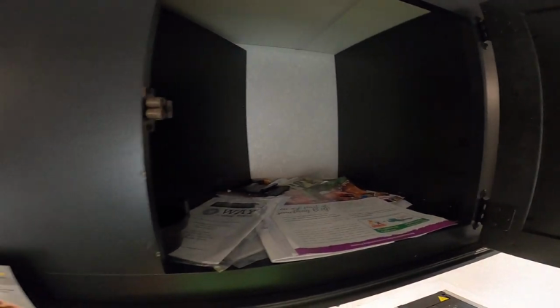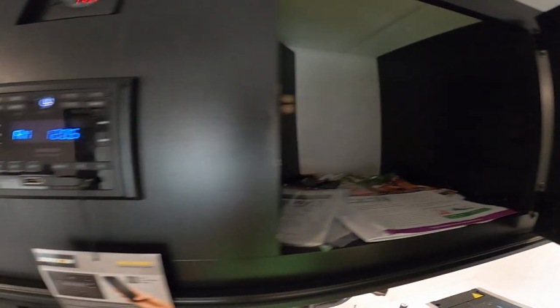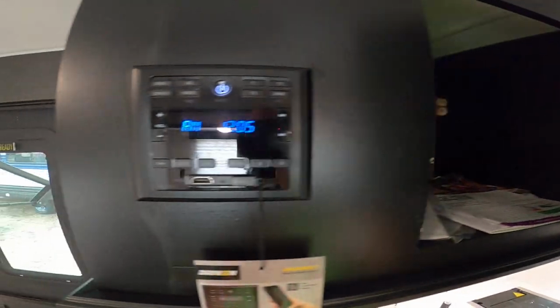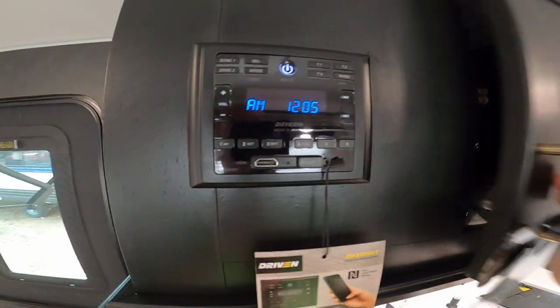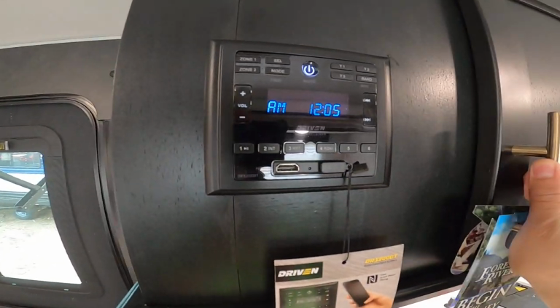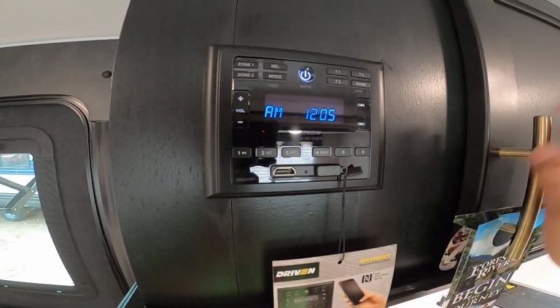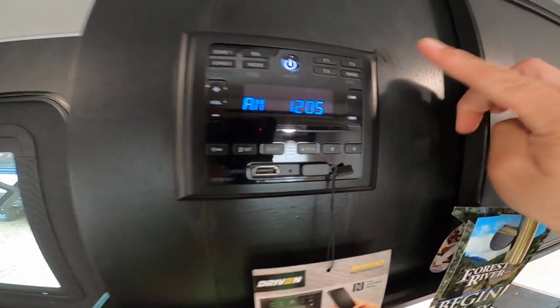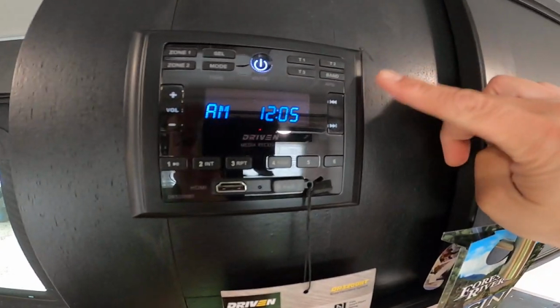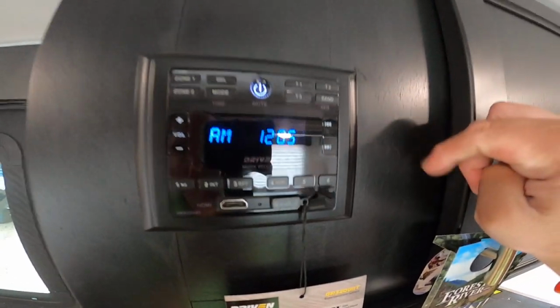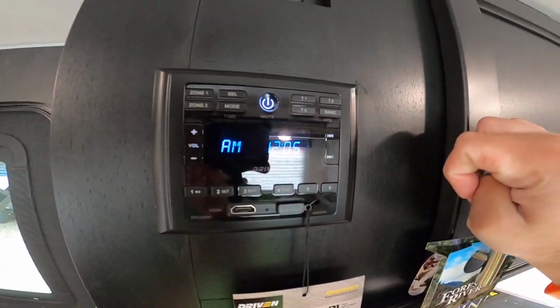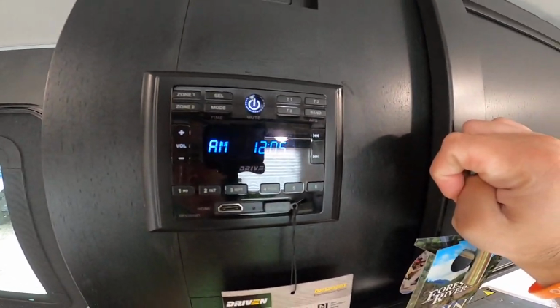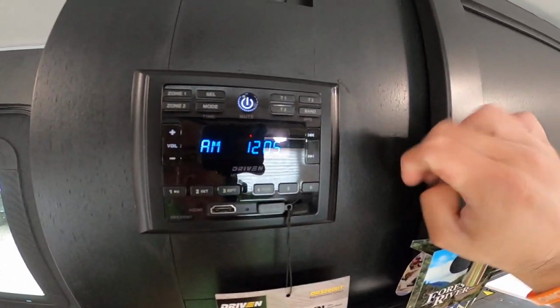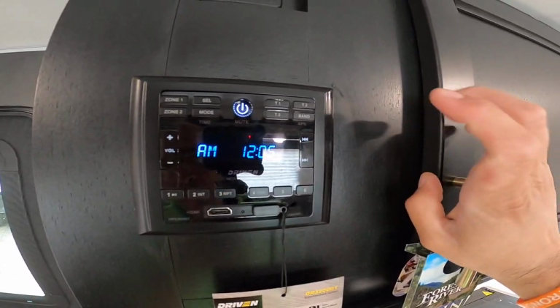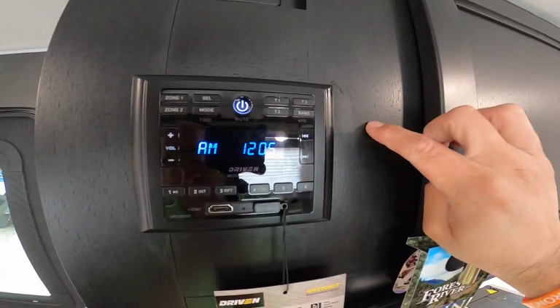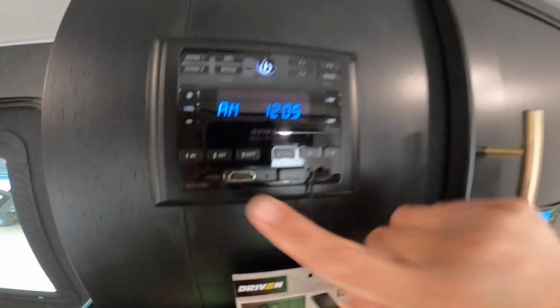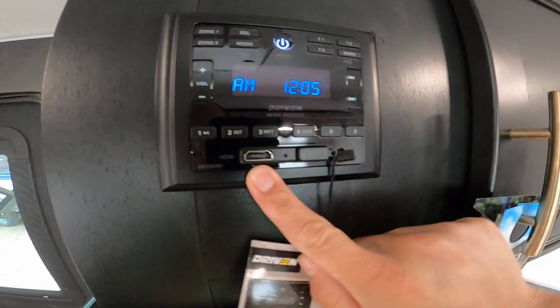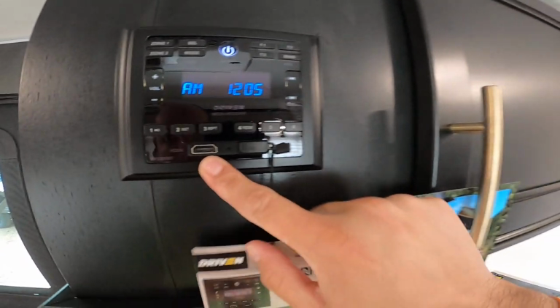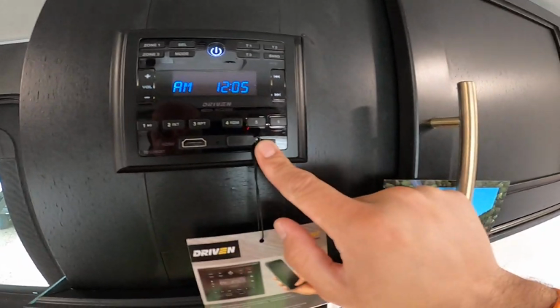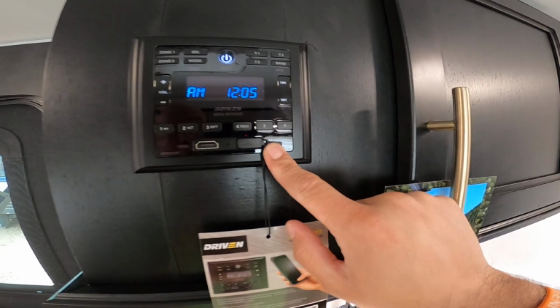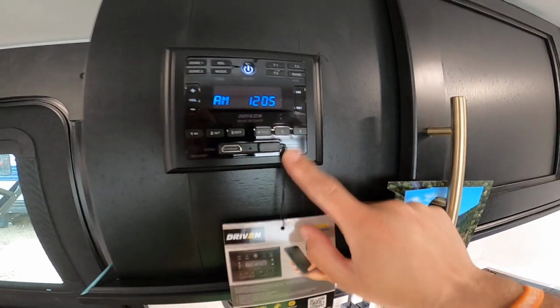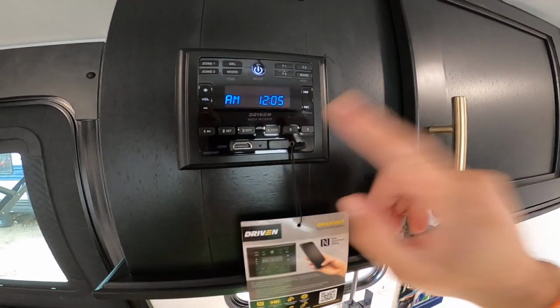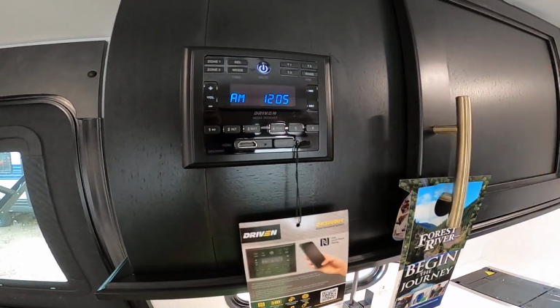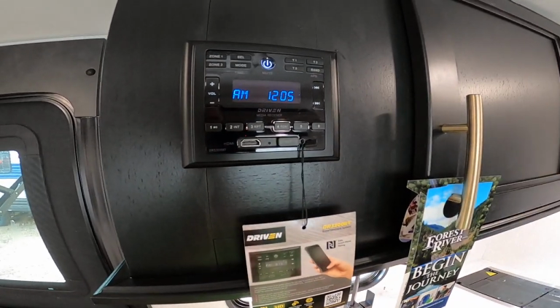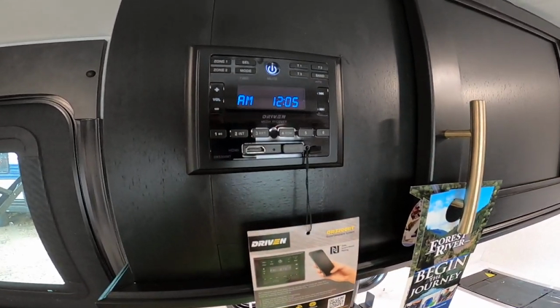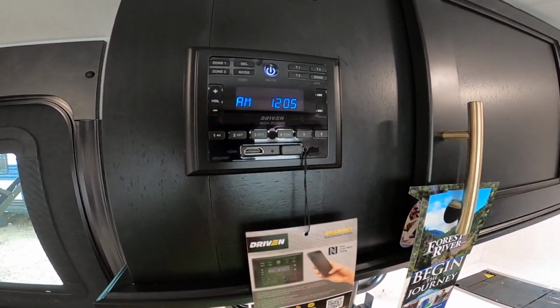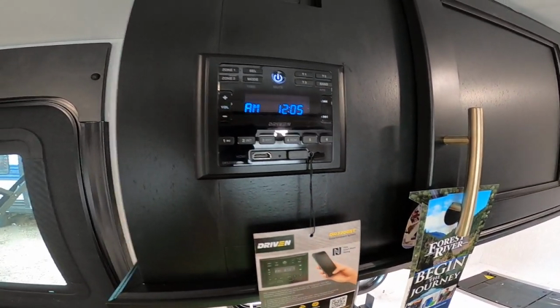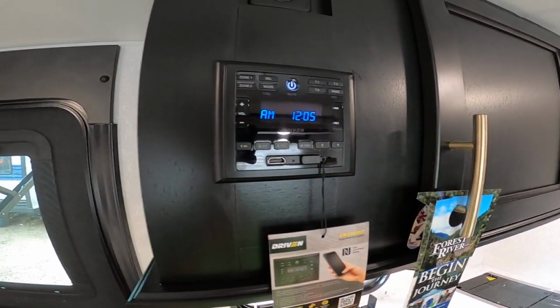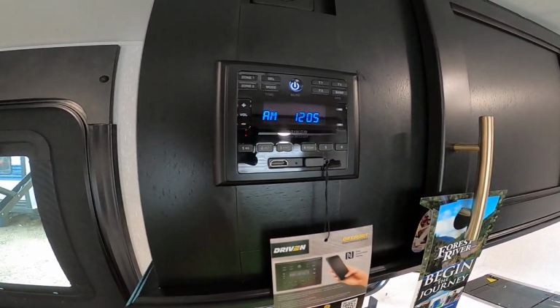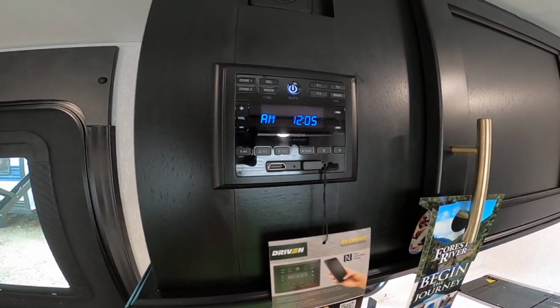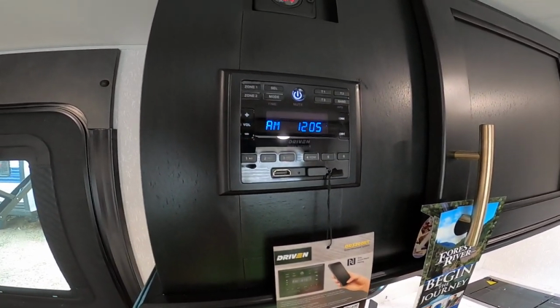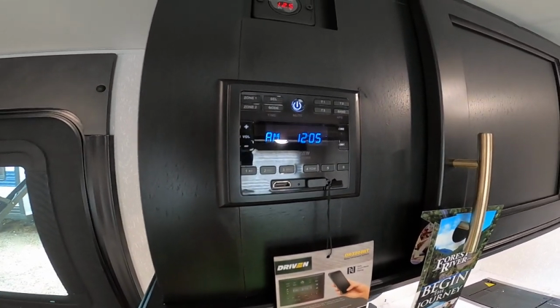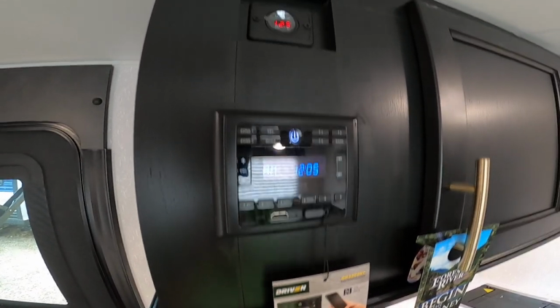Here we have the multifunction radio: AM, FM, Bluetooth, NFC, HDMI in, USB in. You have zone one and zone two, so you can play music just inside, just outside, or both.